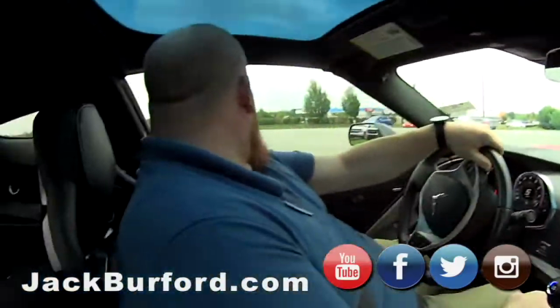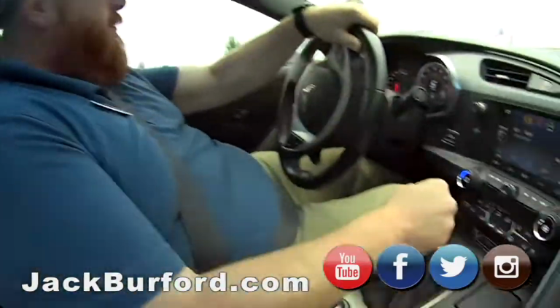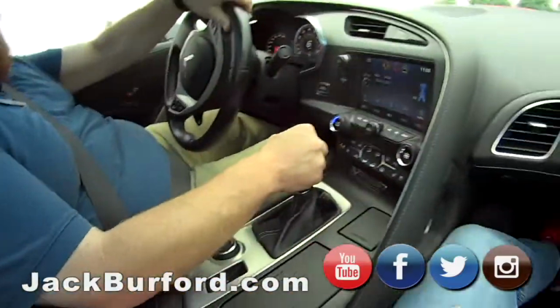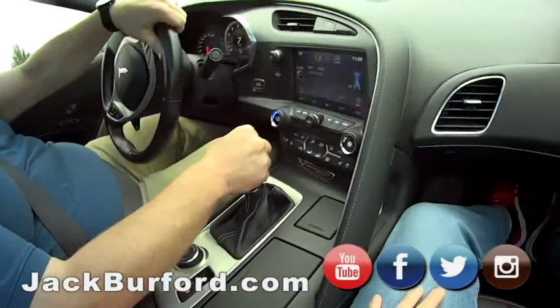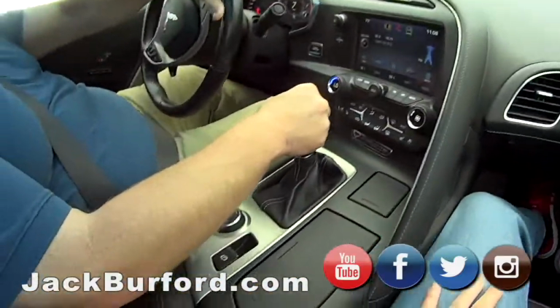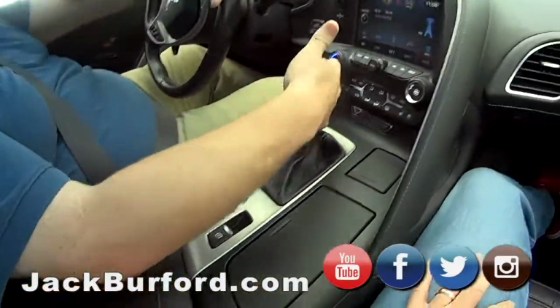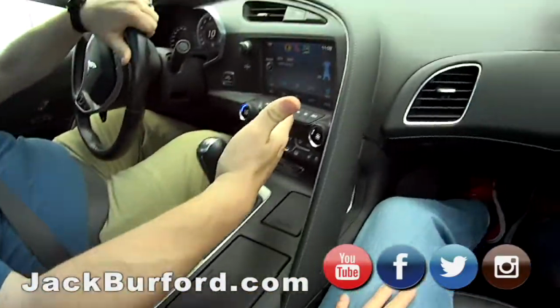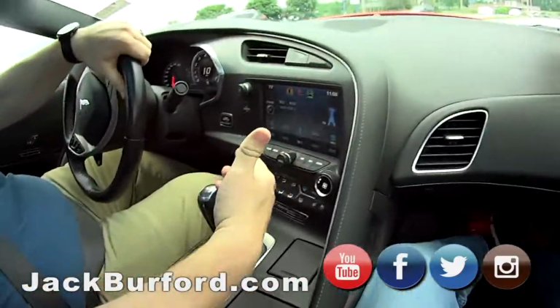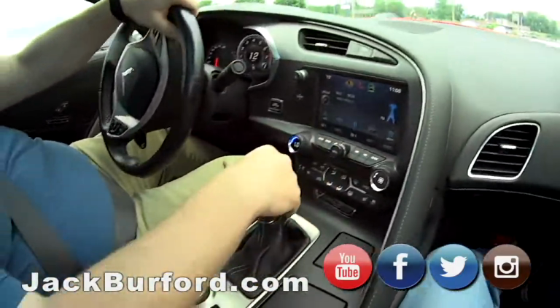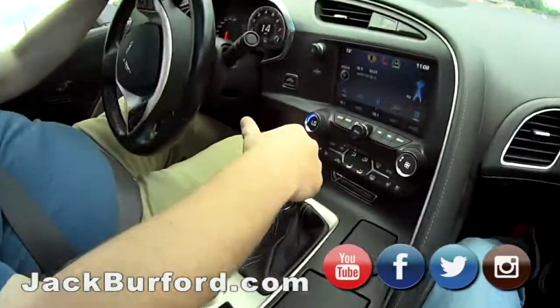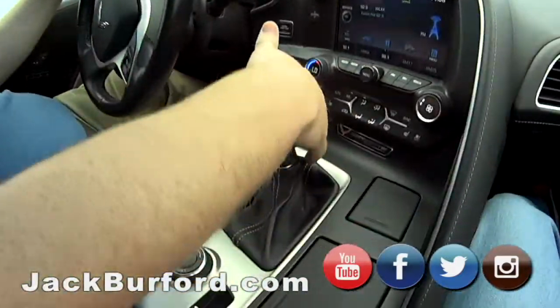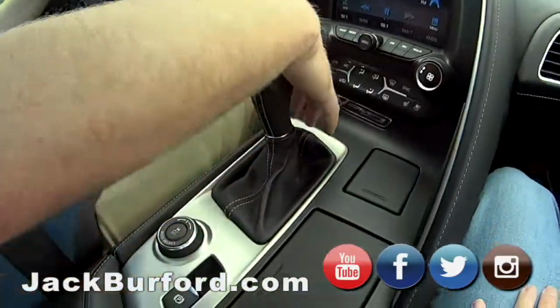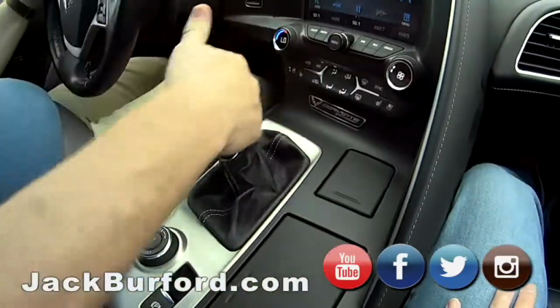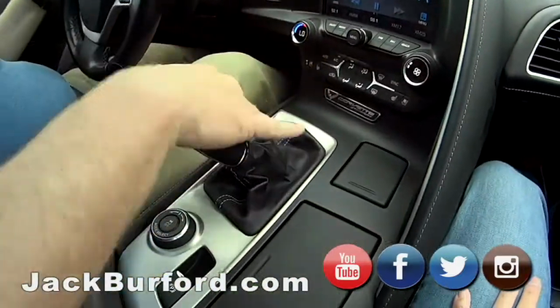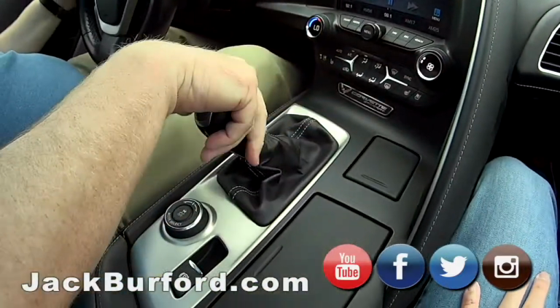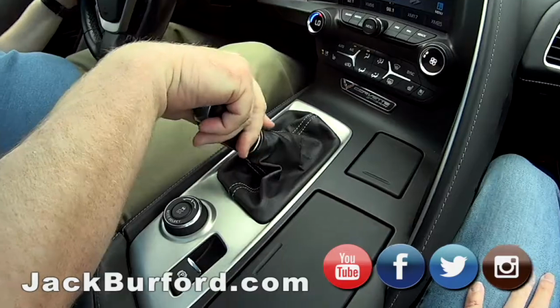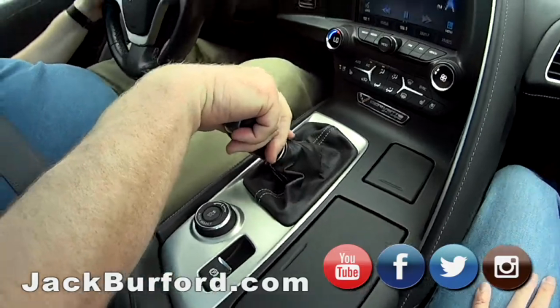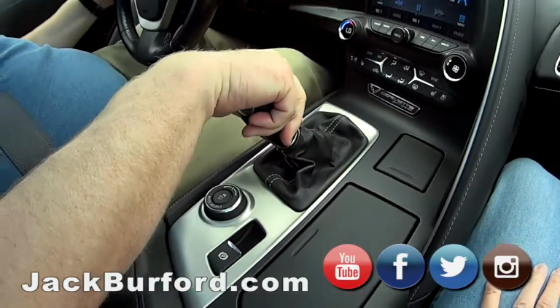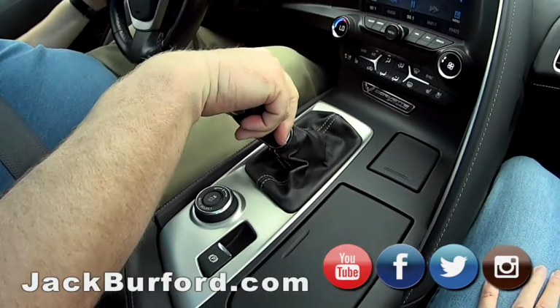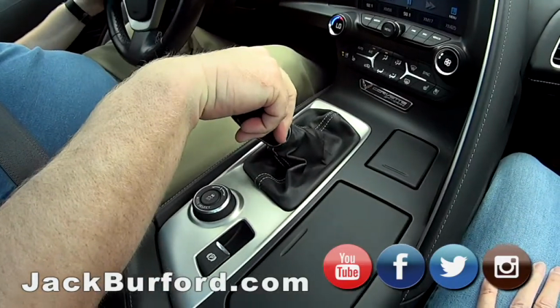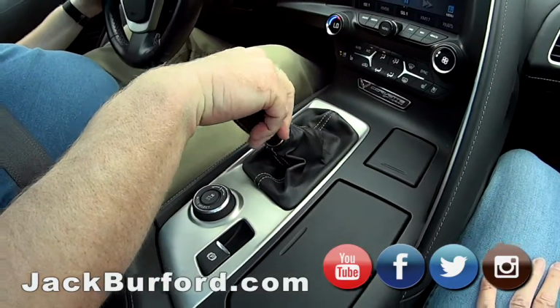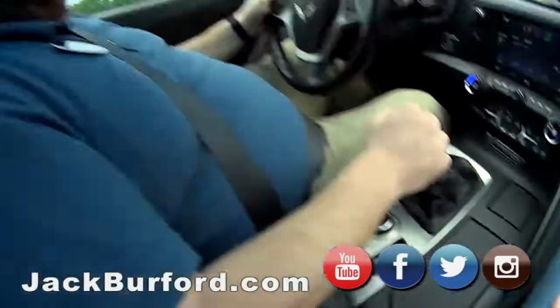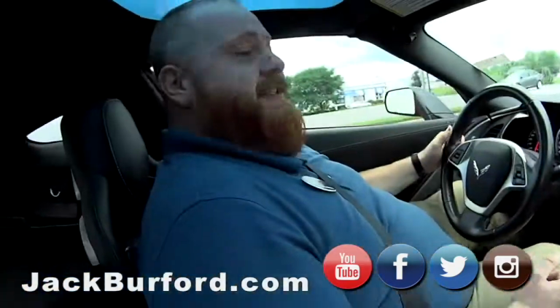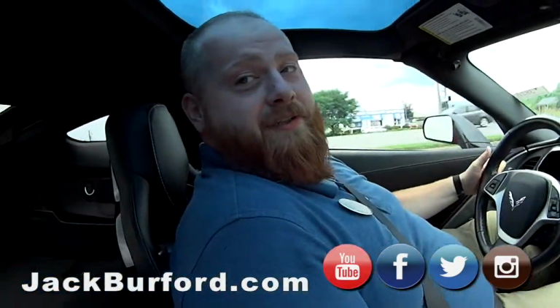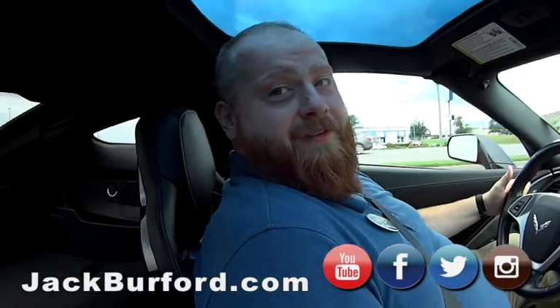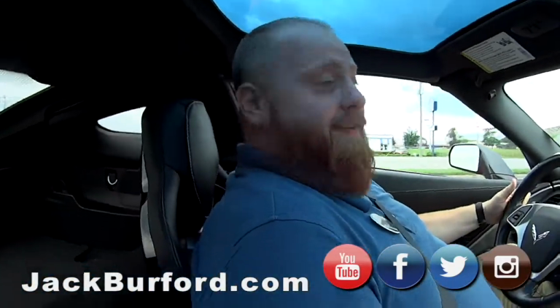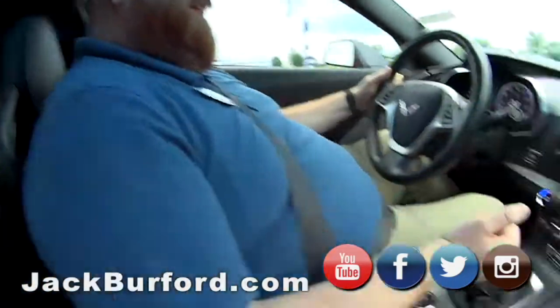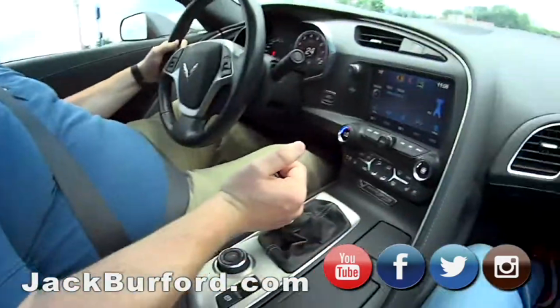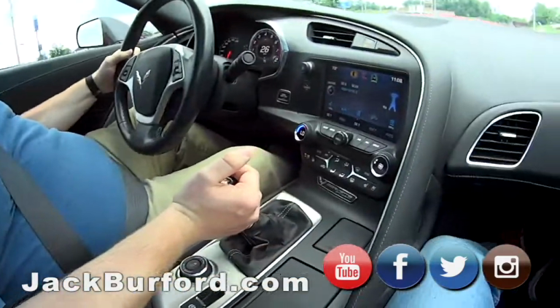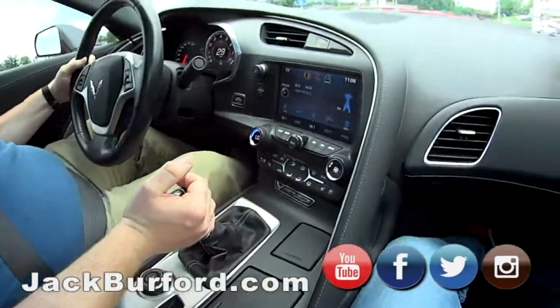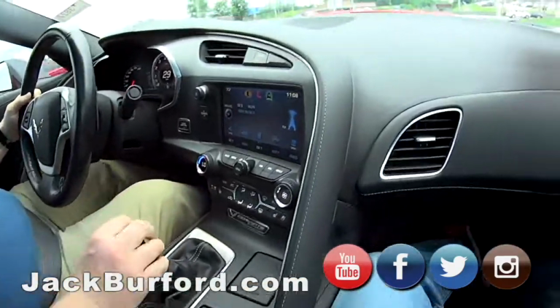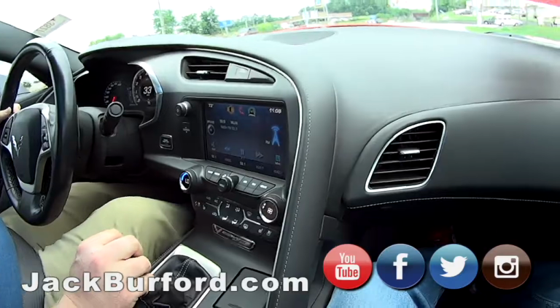And as you can tell, it's a seven-speed manual transmission, people. This is a true driver's car. This won't last long, I'm telling you.